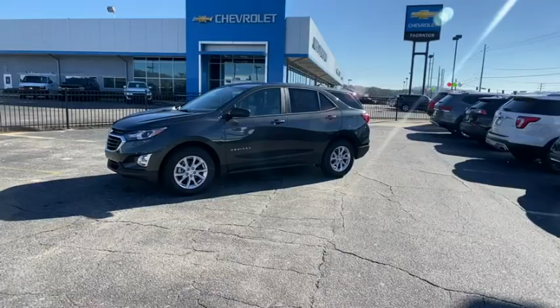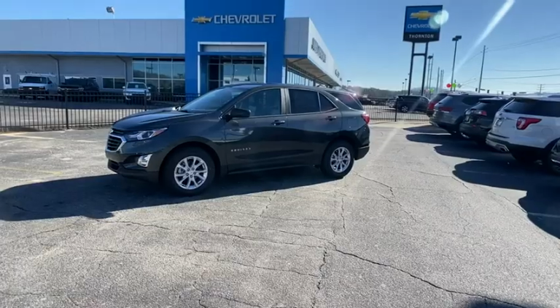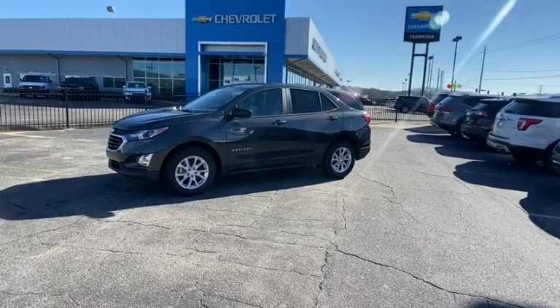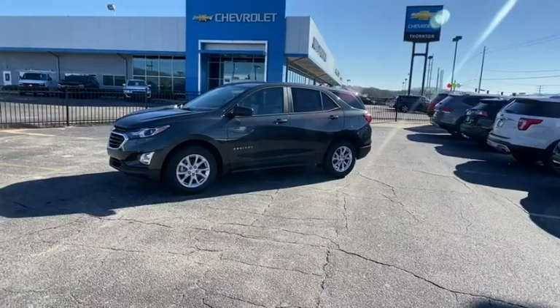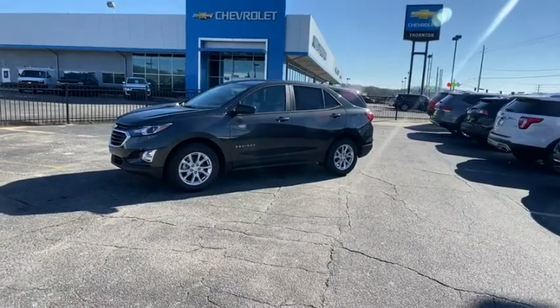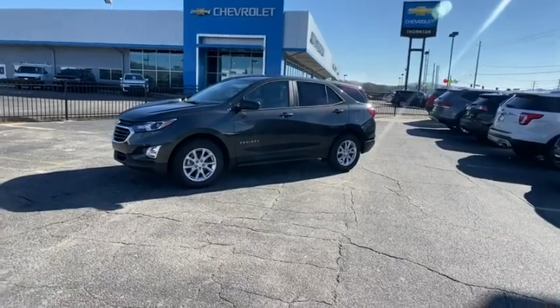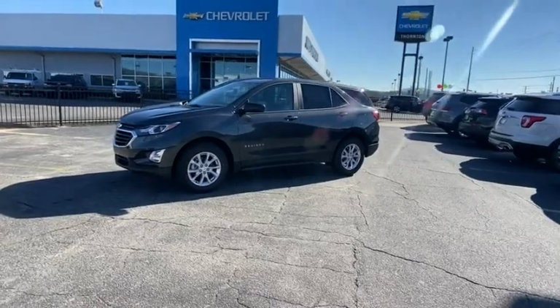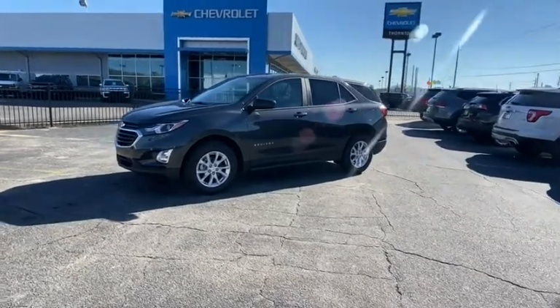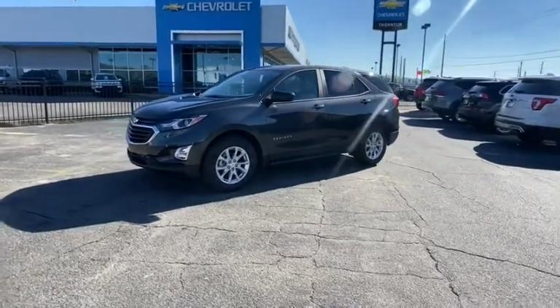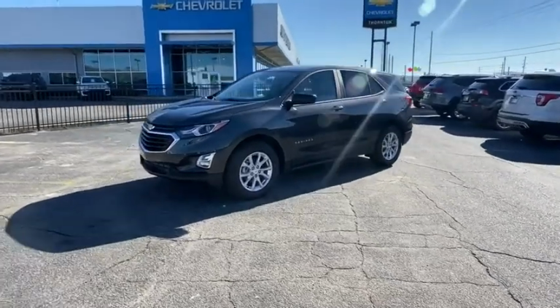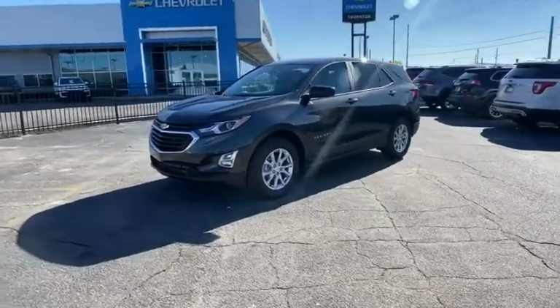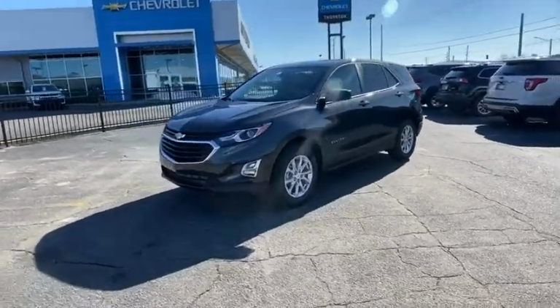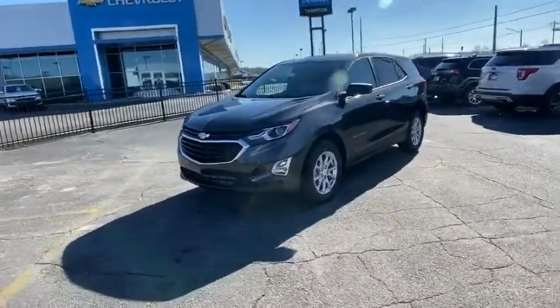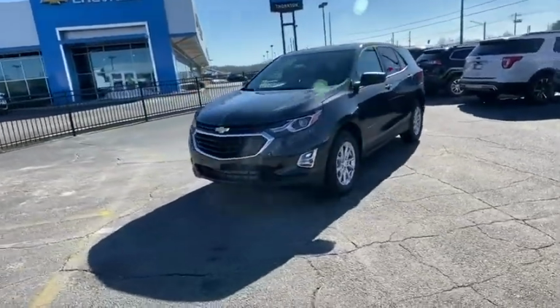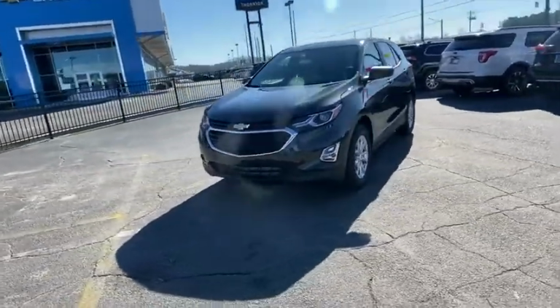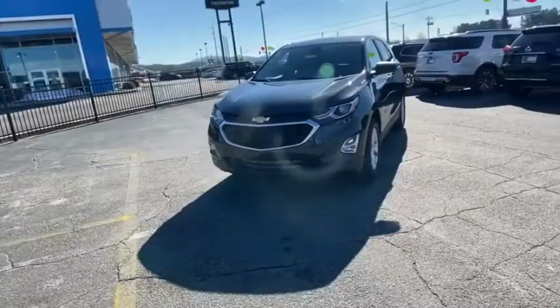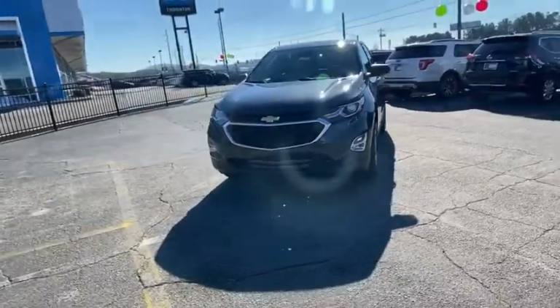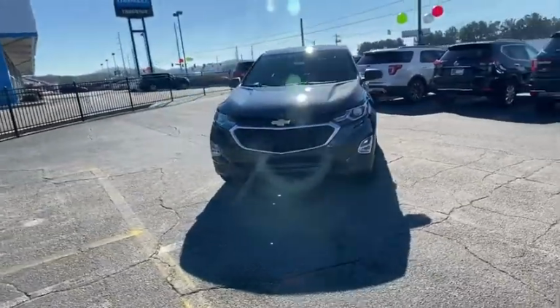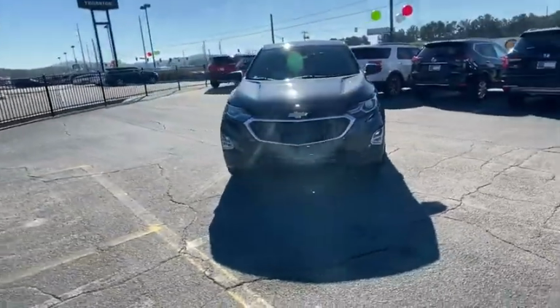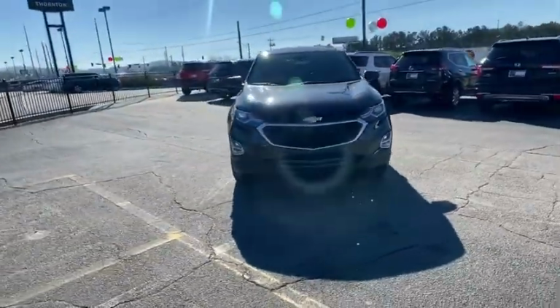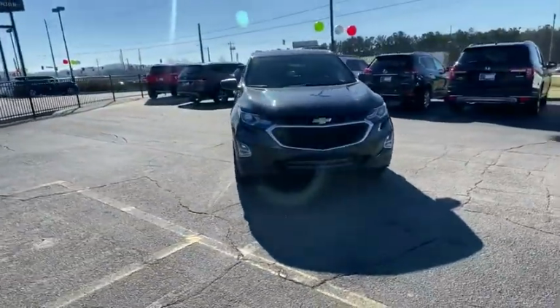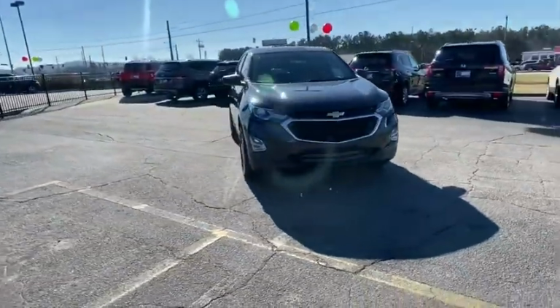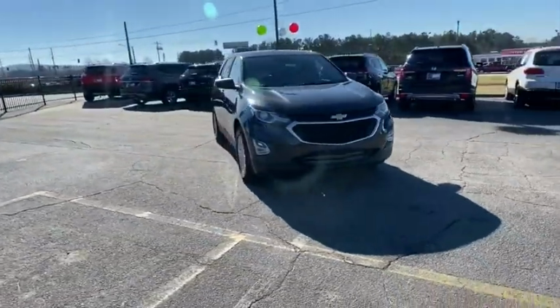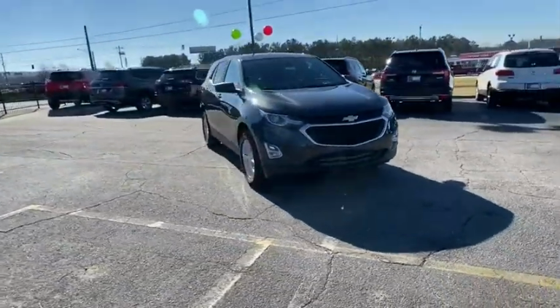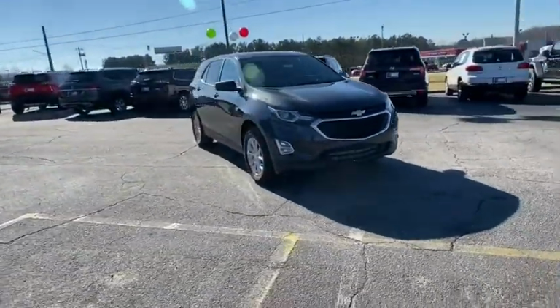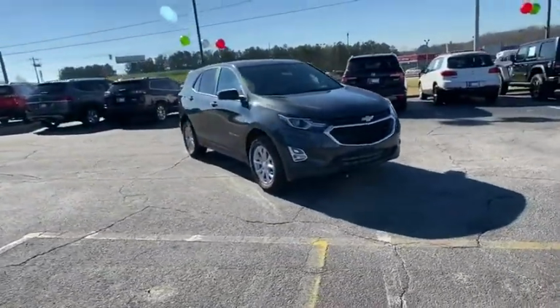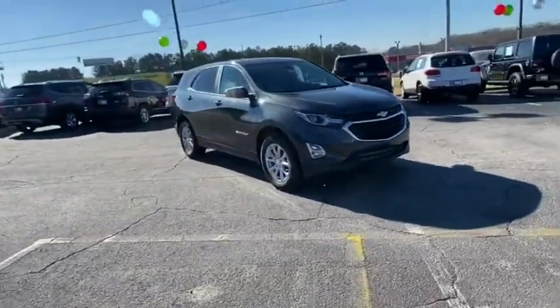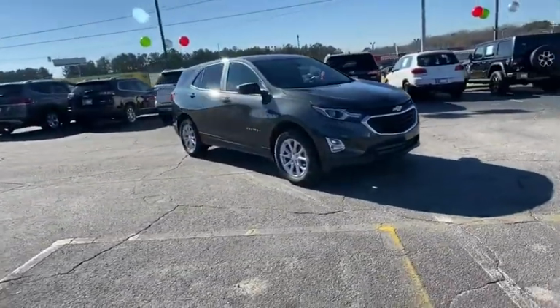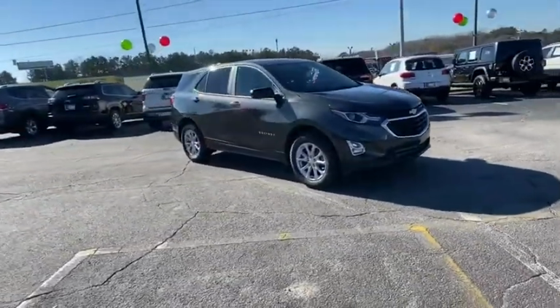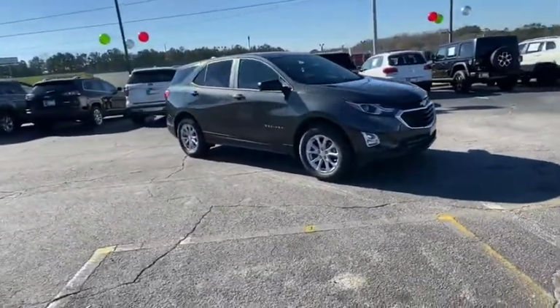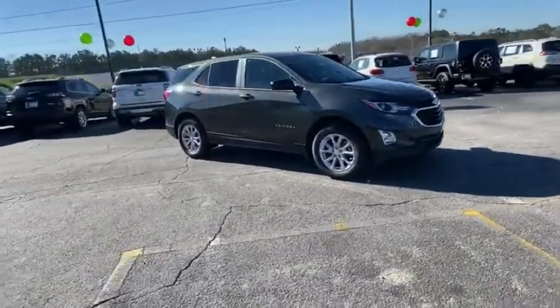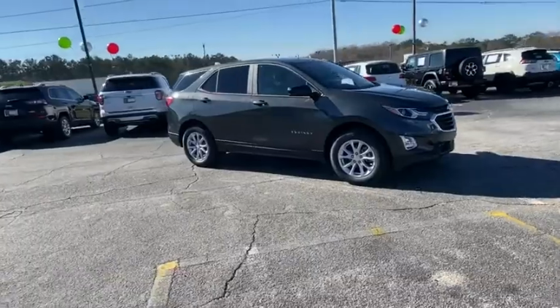Stop by and take a look at the 2021 Chevrolet Equinox. Fuel efficiency, safety, and value equals the Chevy Equinox. Here are some of this vehicle's great options.